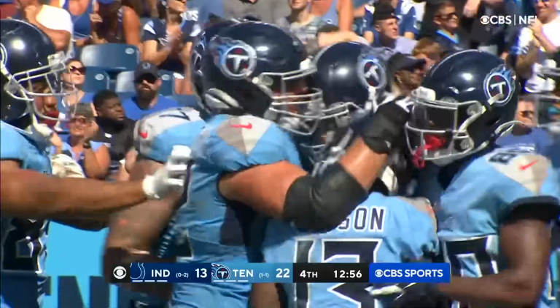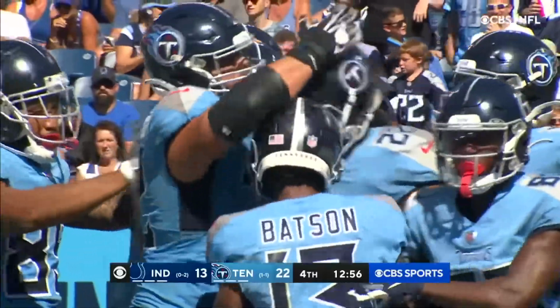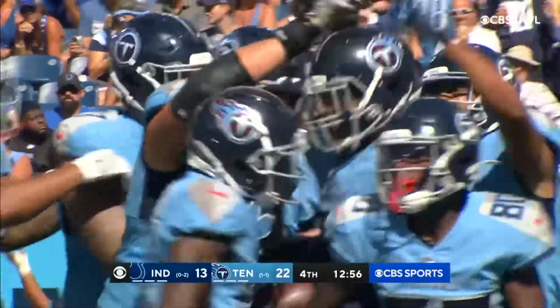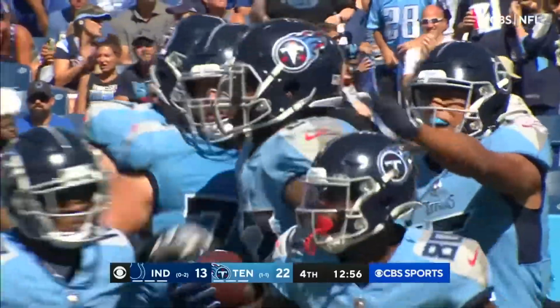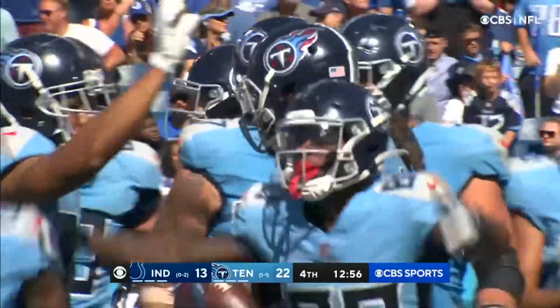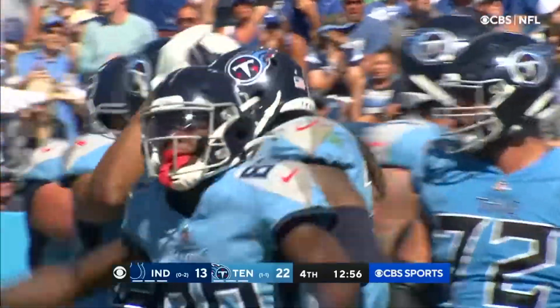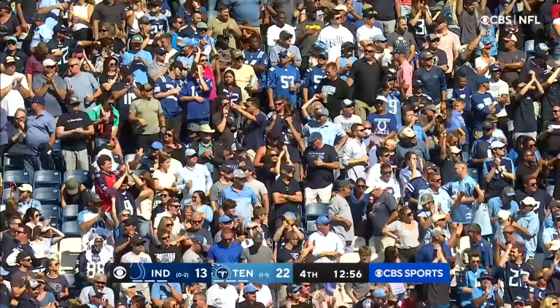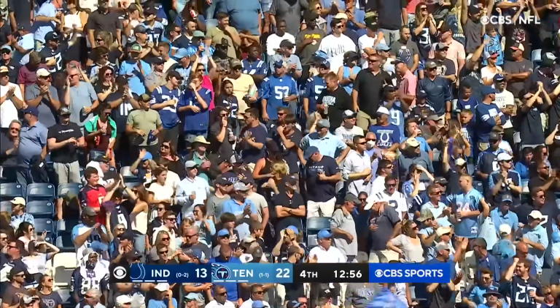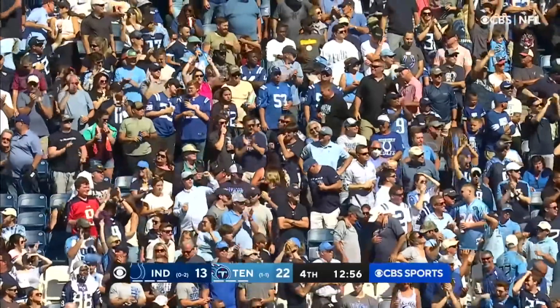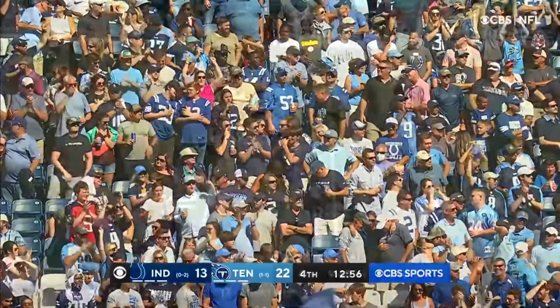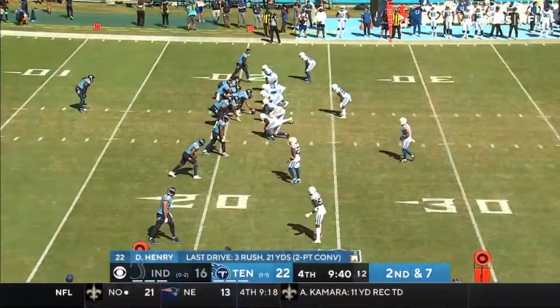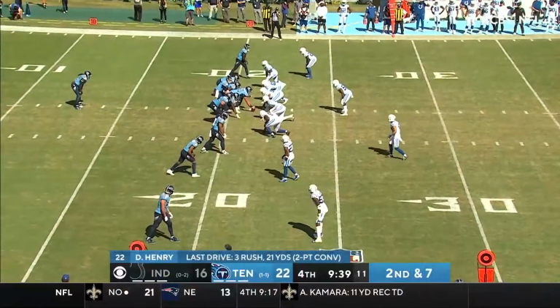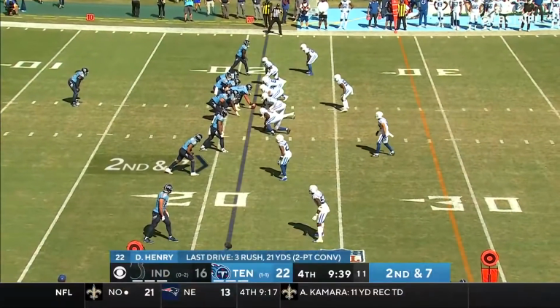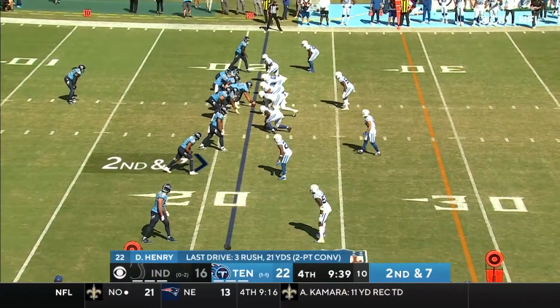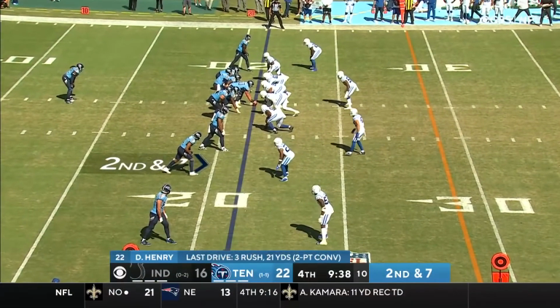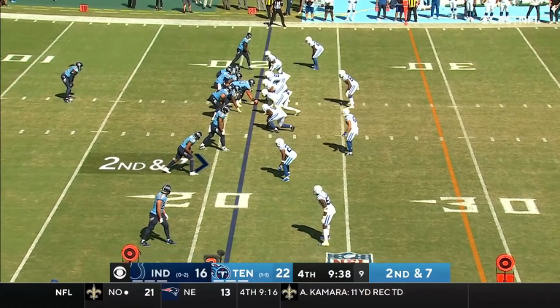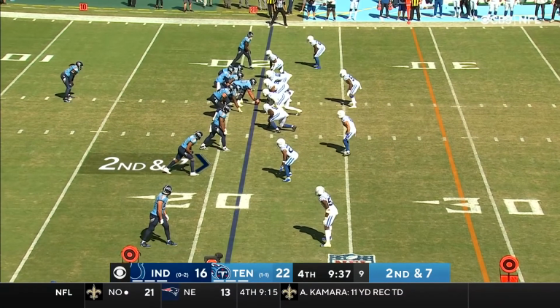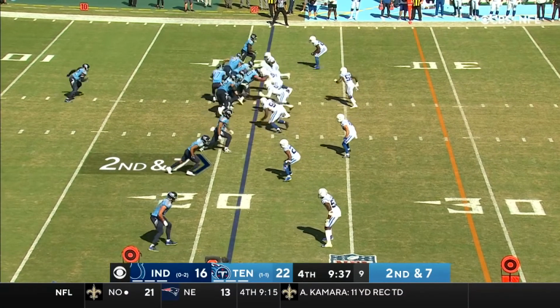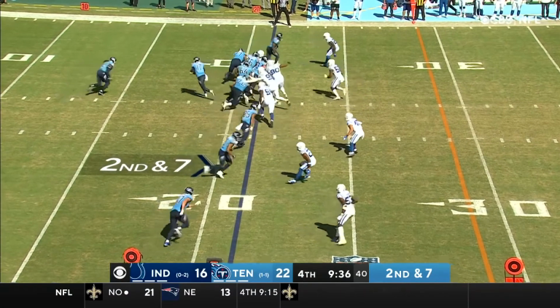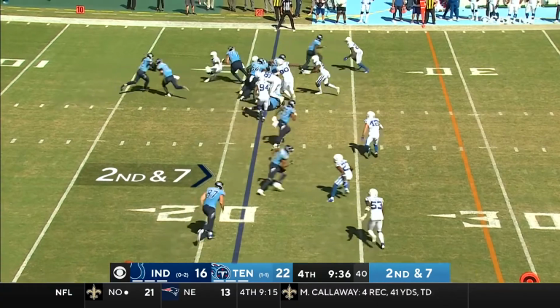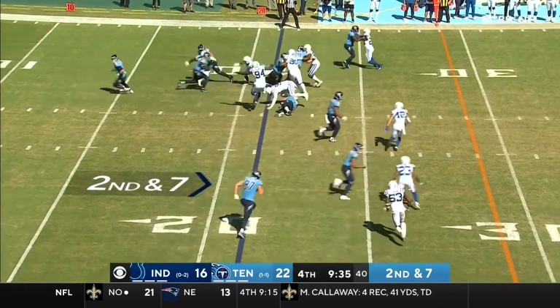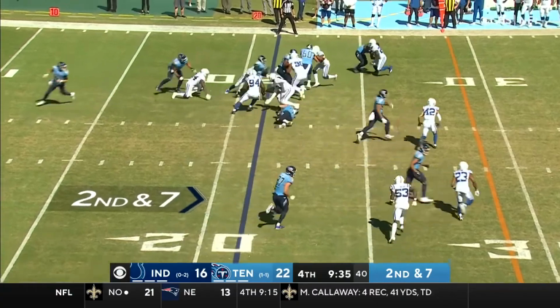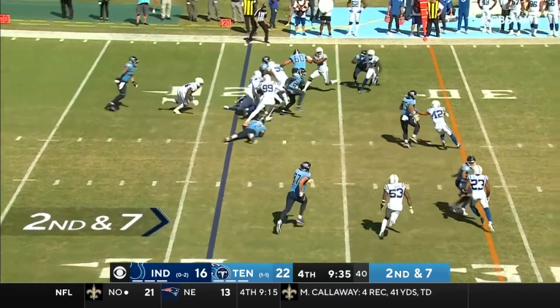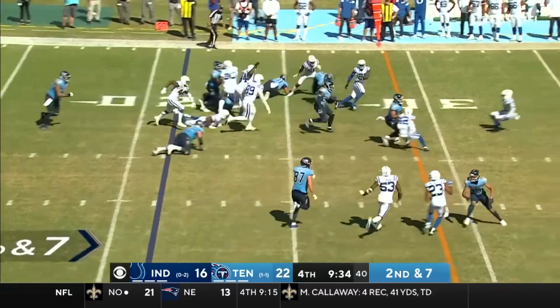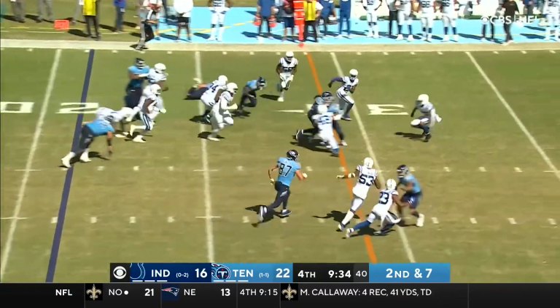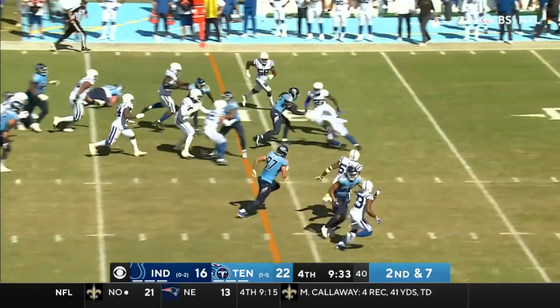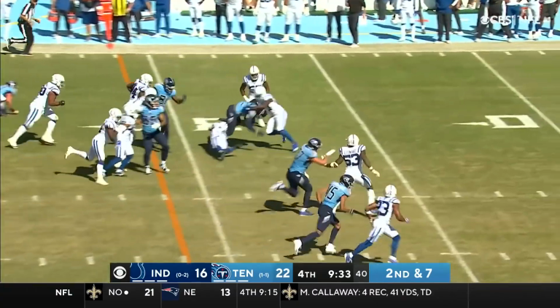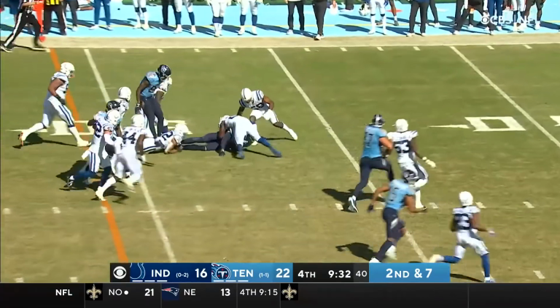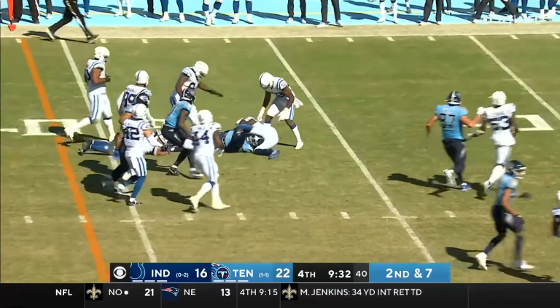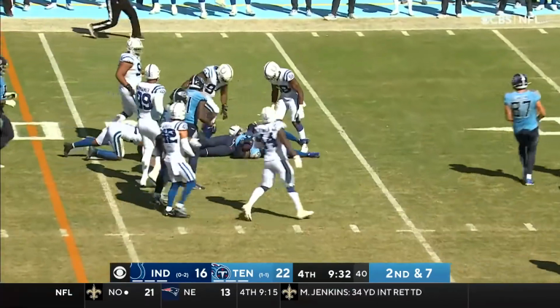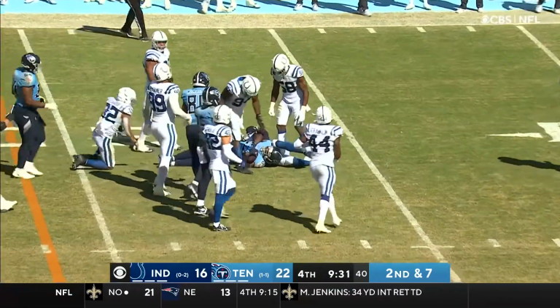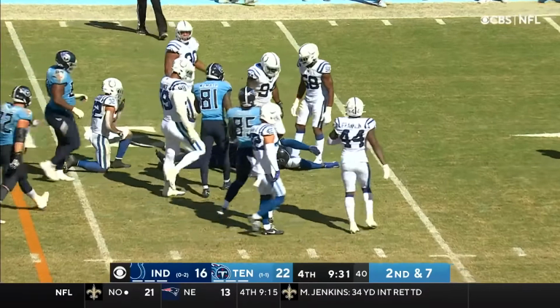And the two-pointer is good. That makes it a two-score game here in Nashville. Linebacker split out wide — that shows man-to-man coverage. Henry, he's got room. Derrick Henry with a first down.